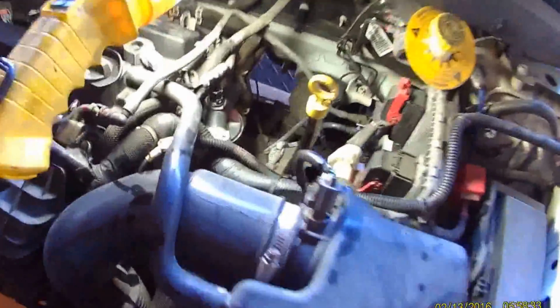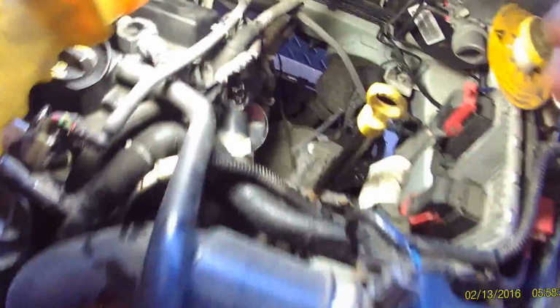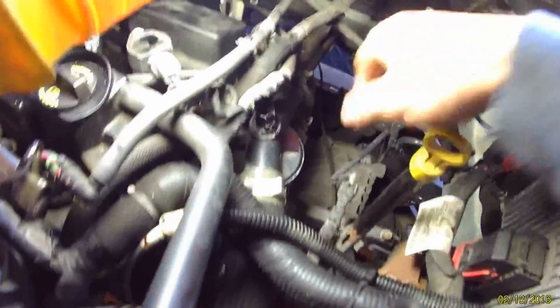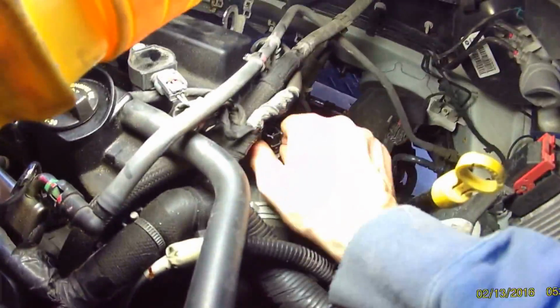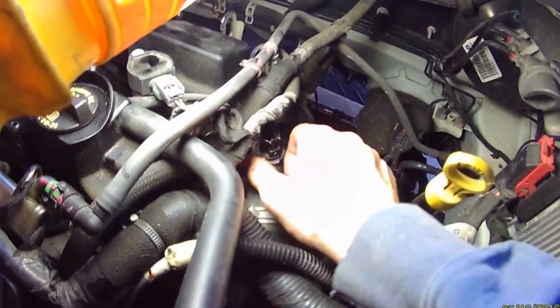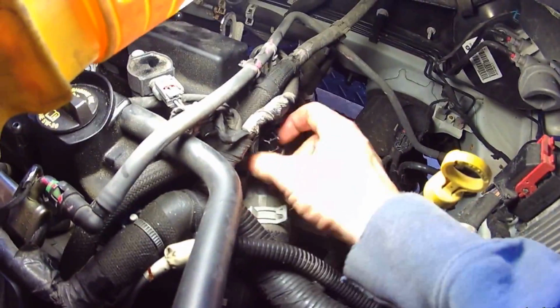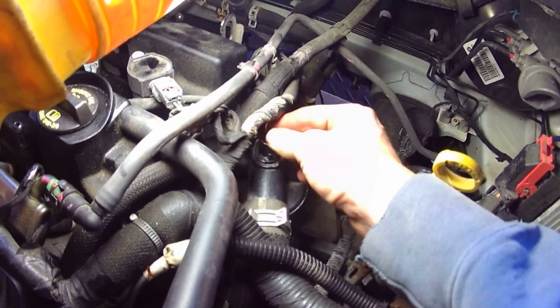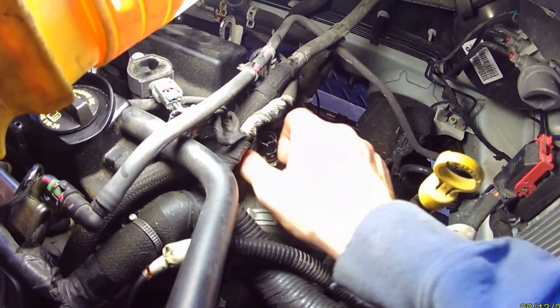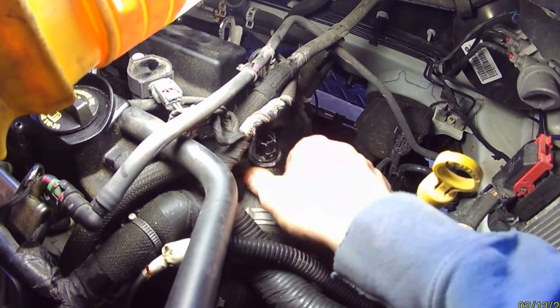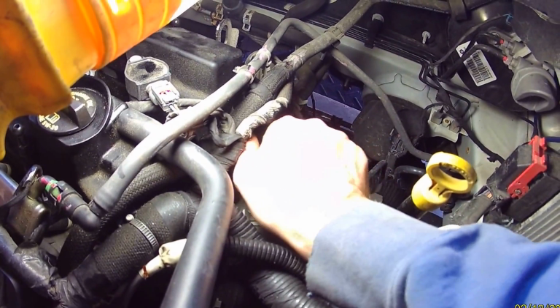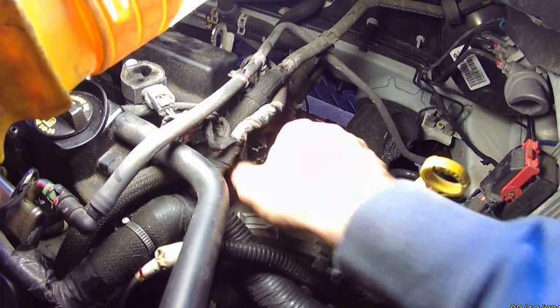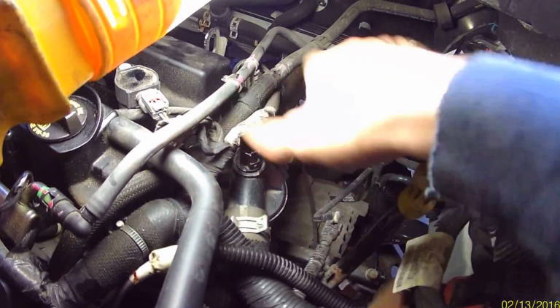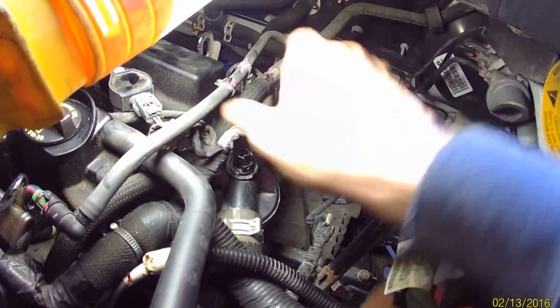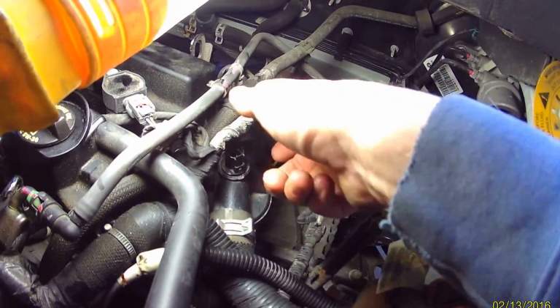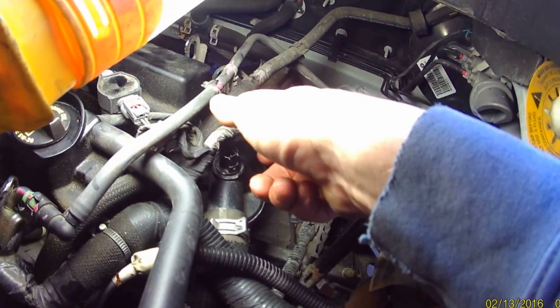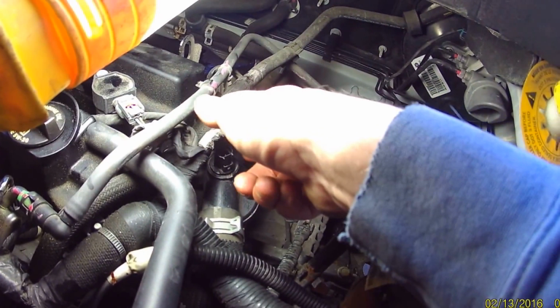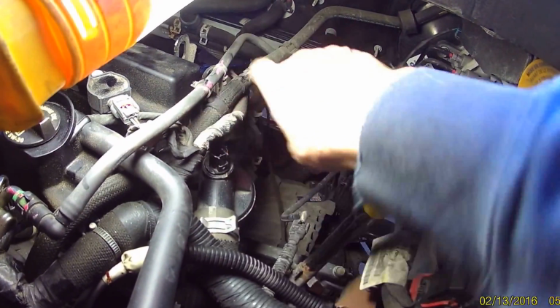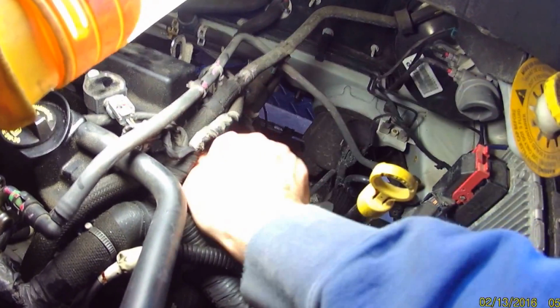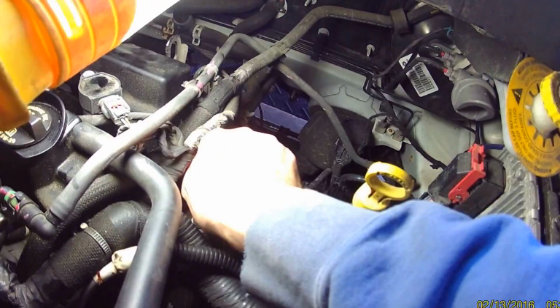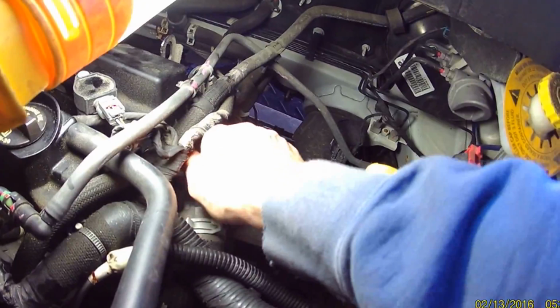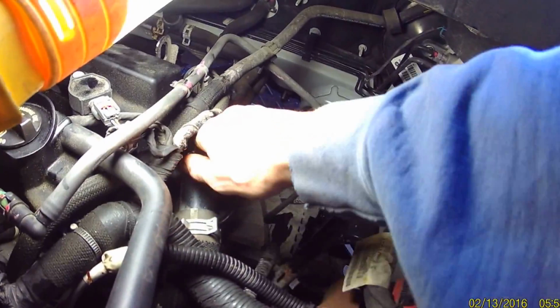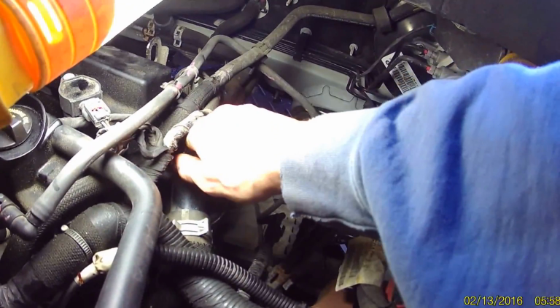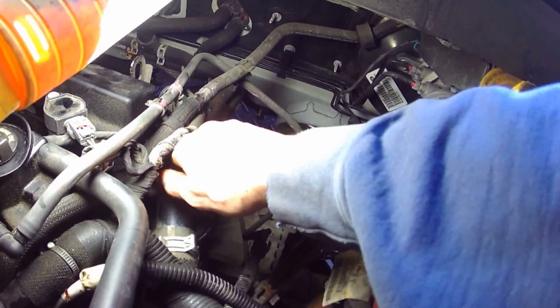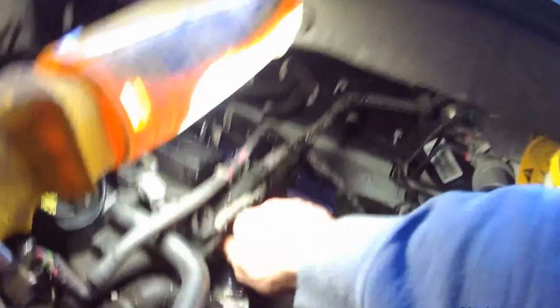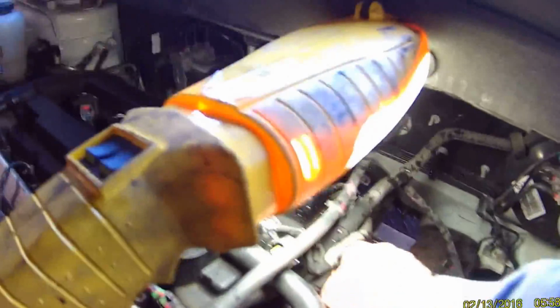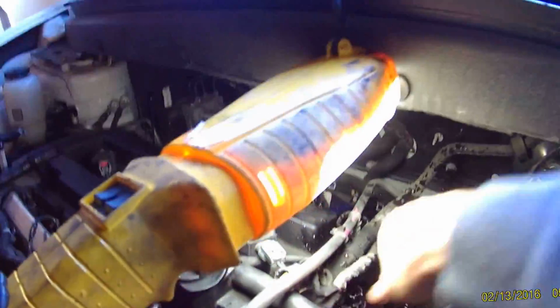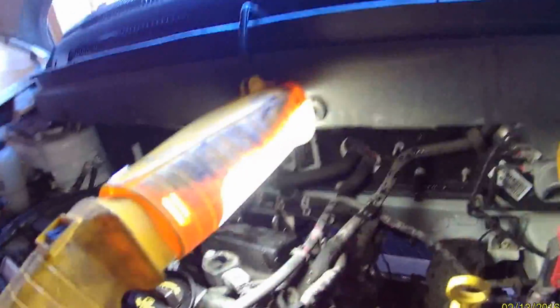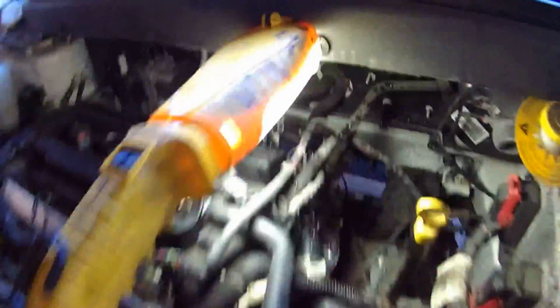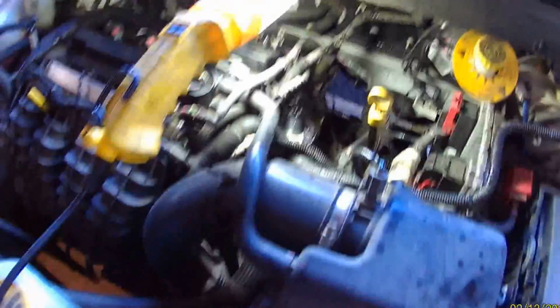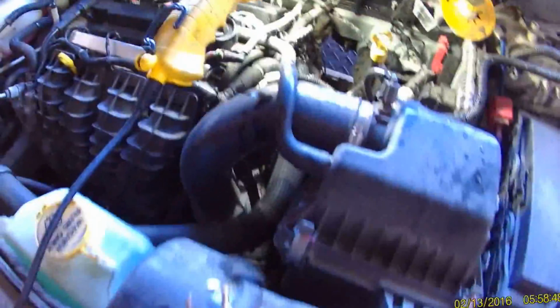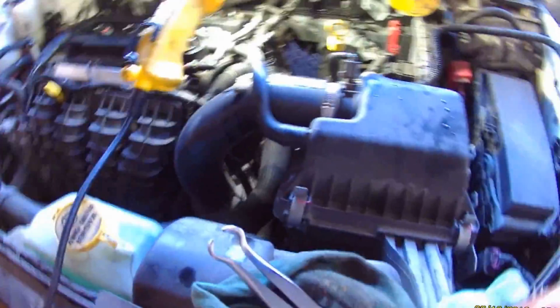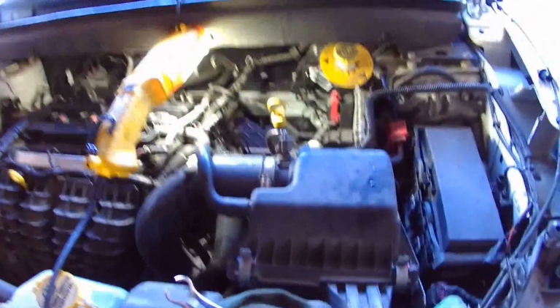Okay, so what you do is you take the wire off and you turn it towards the vehicle — so counterclockwise — and pull it out. Oh, the pressure on the system — I forgot. Give me a second.